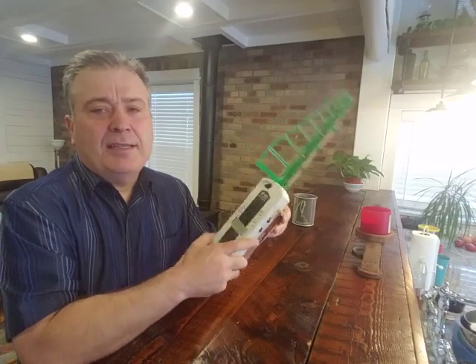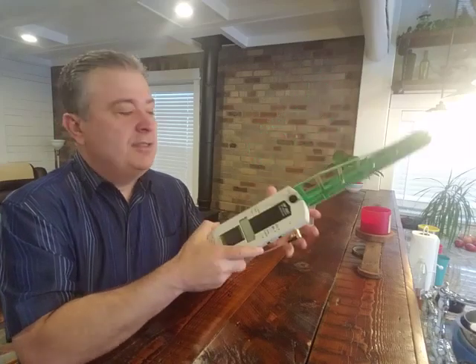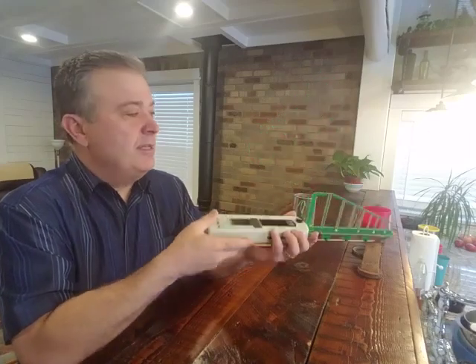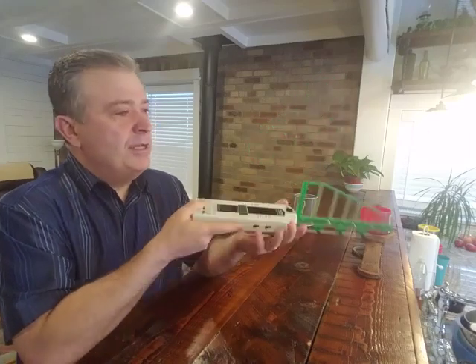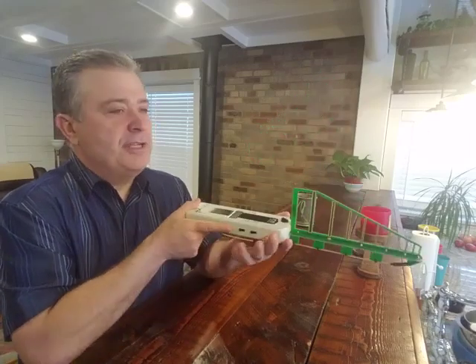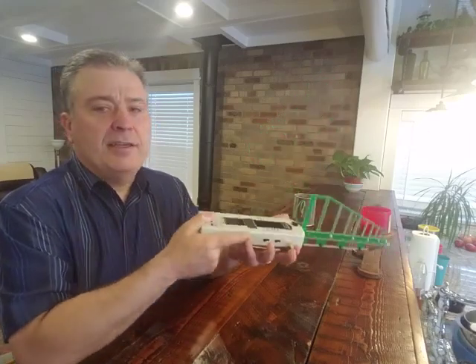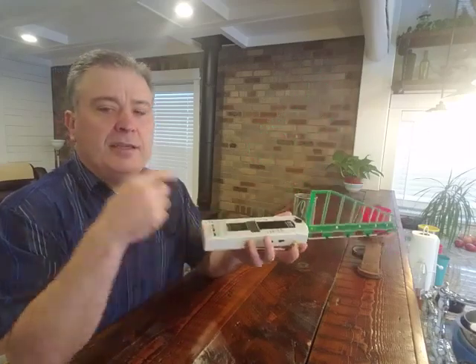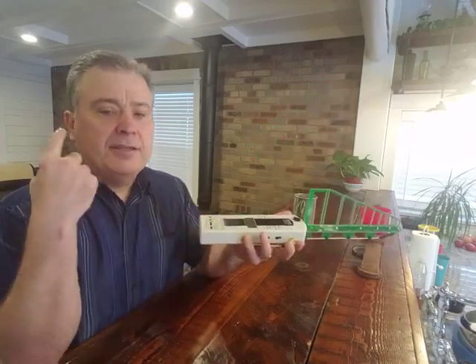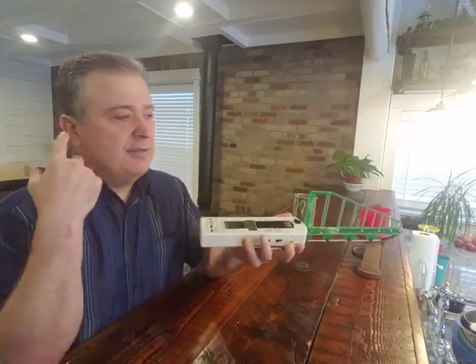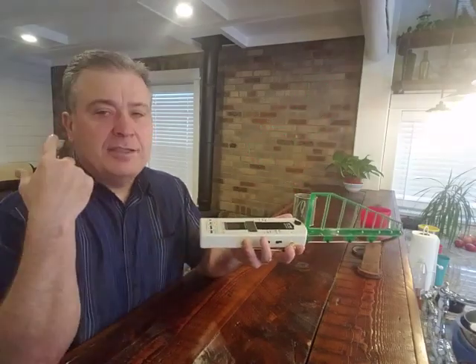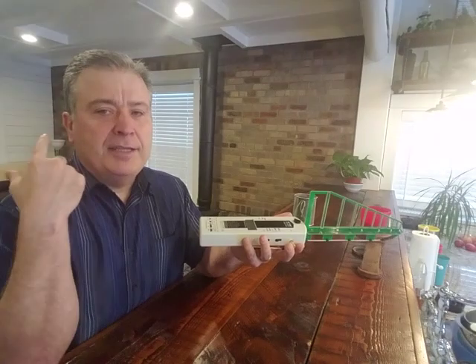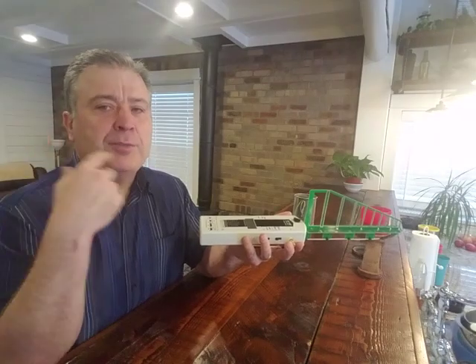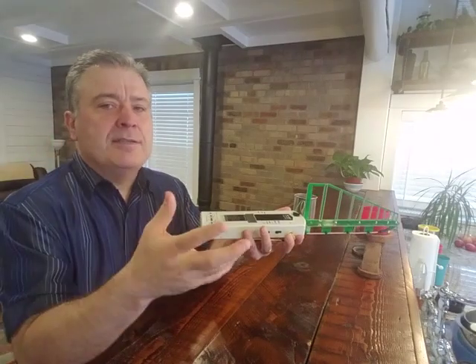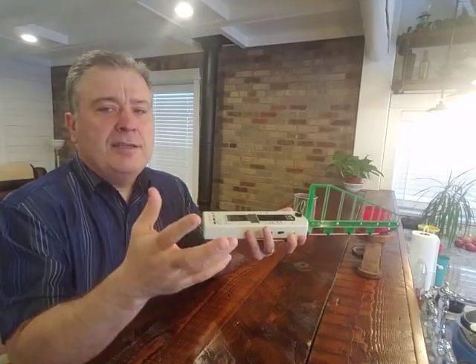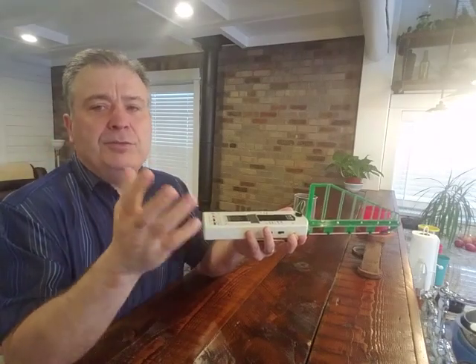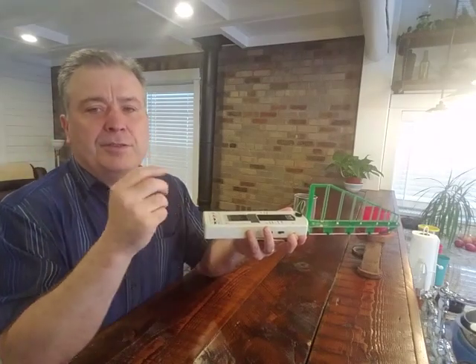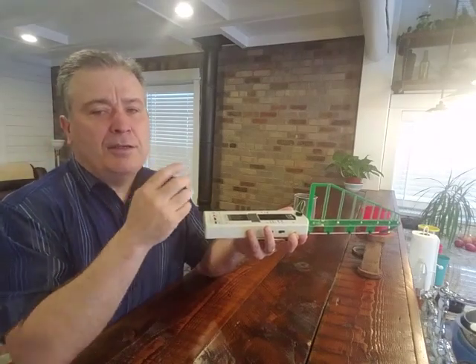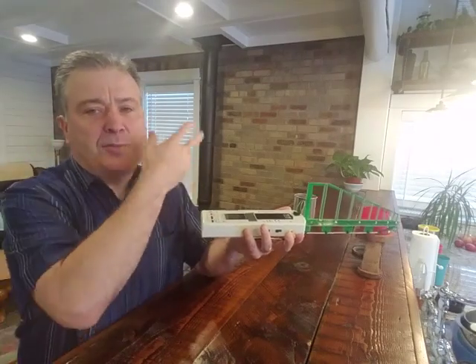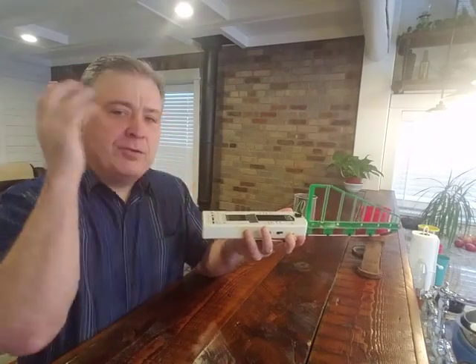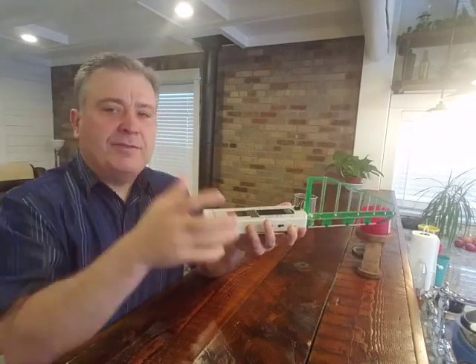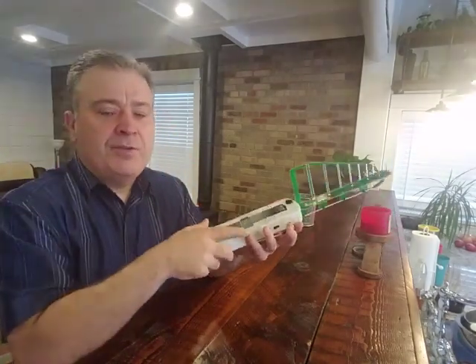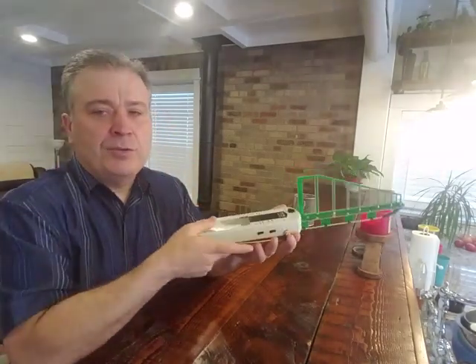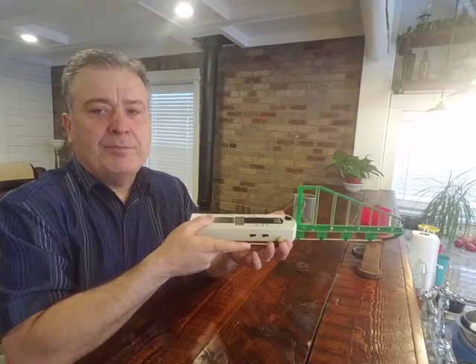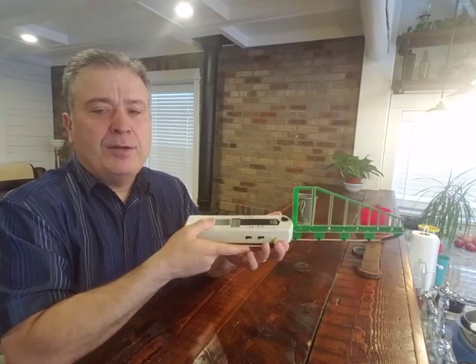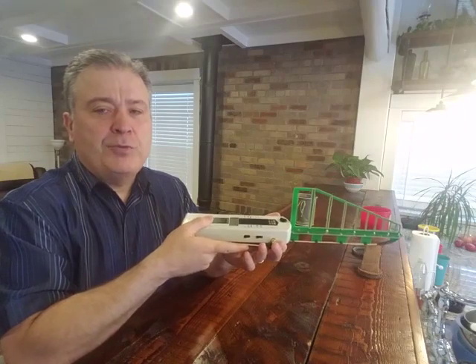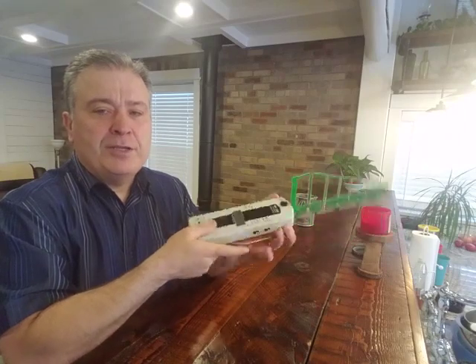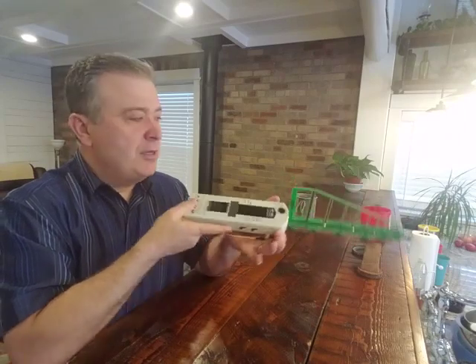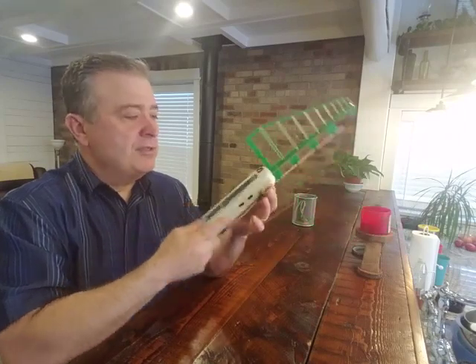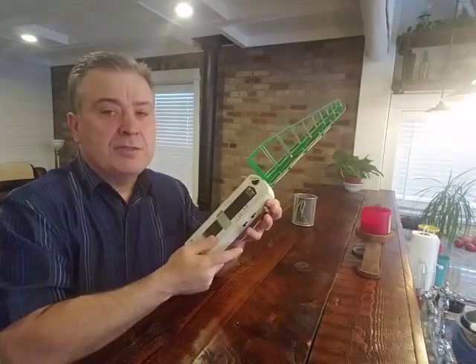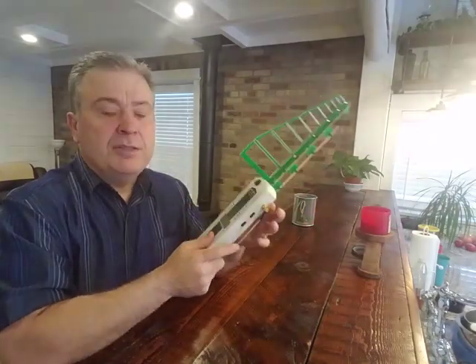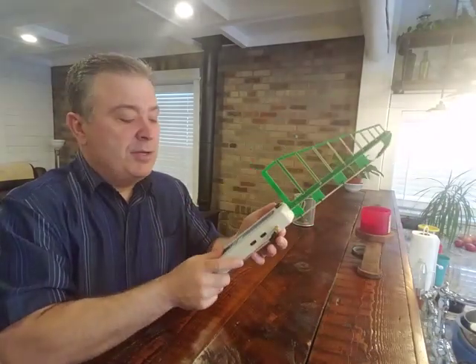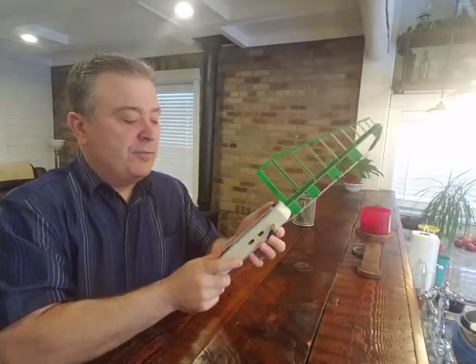I love it because it measures anything — earbuds, the Bluetooth in your car, smart meter, Wi-Fi — whatever you are worried about, how much radiation it puts off, this will measure it for you.